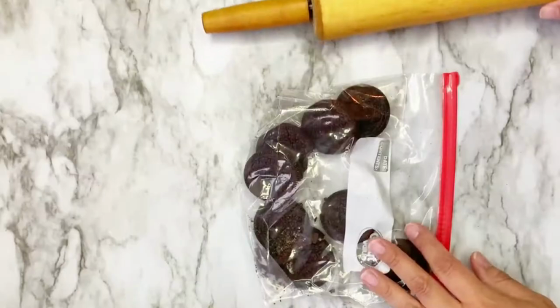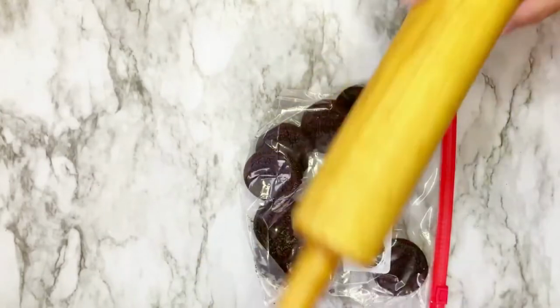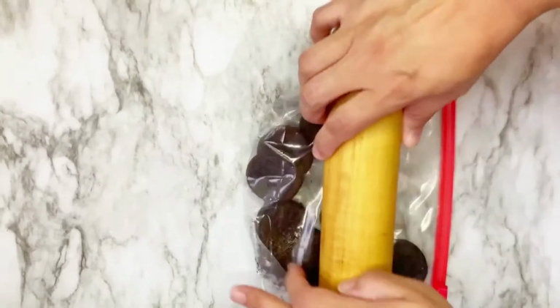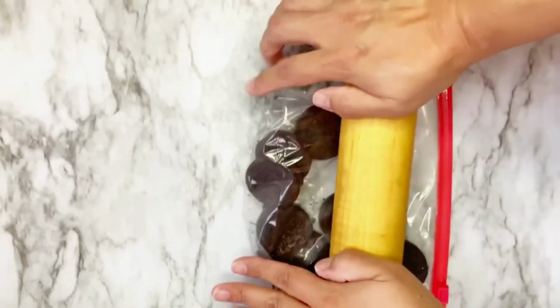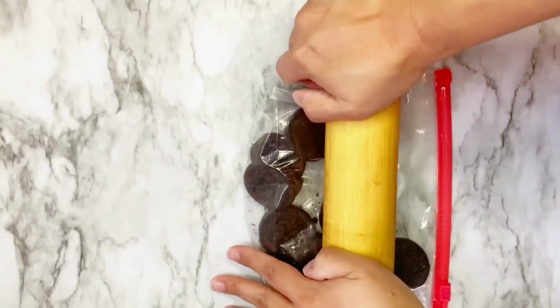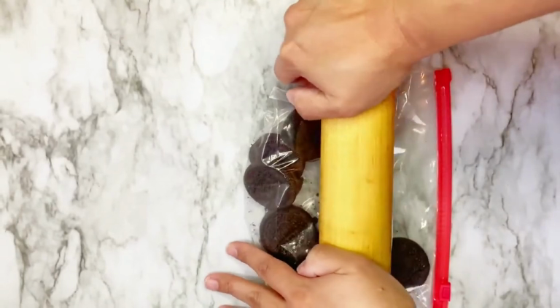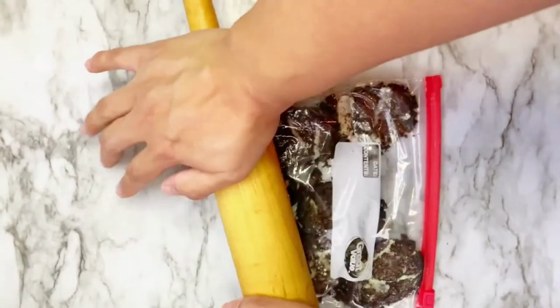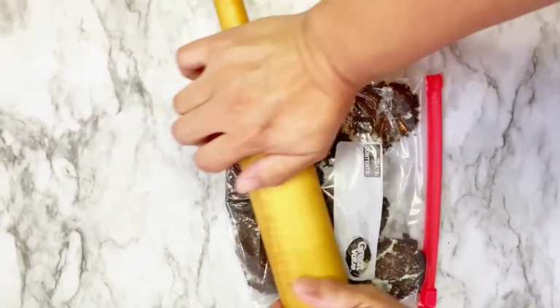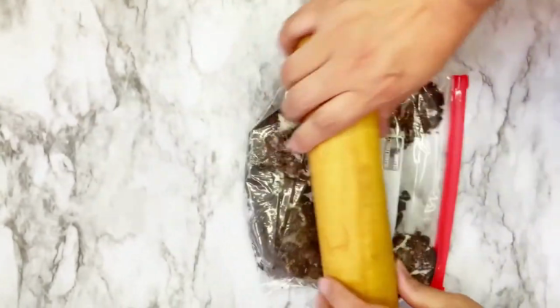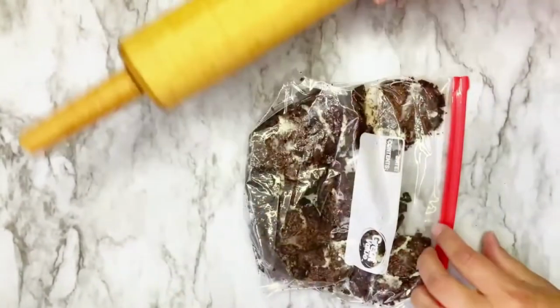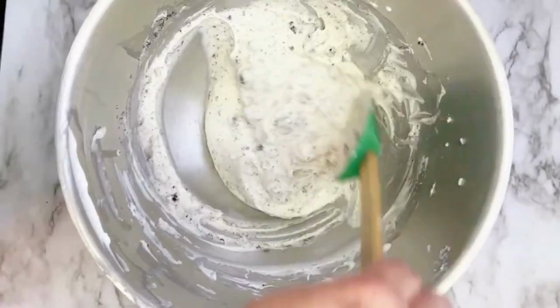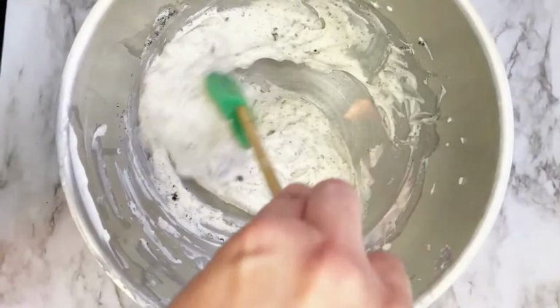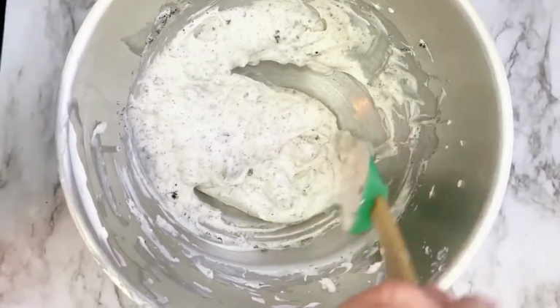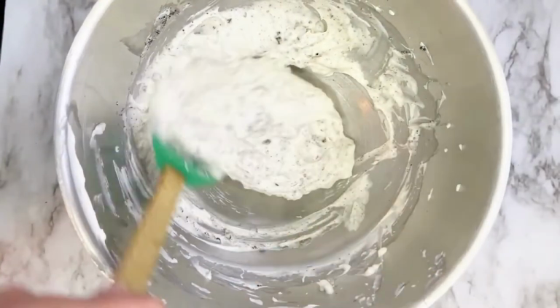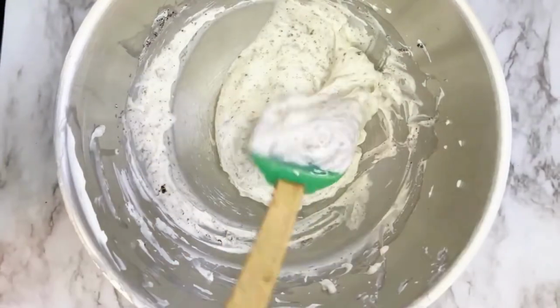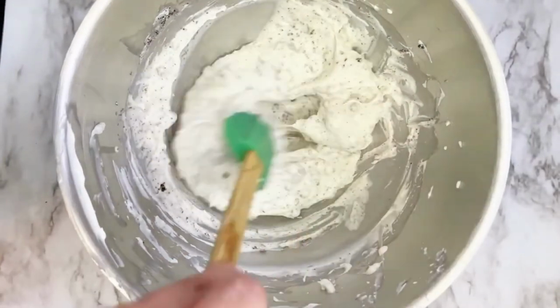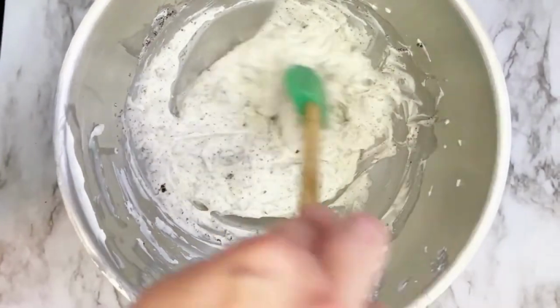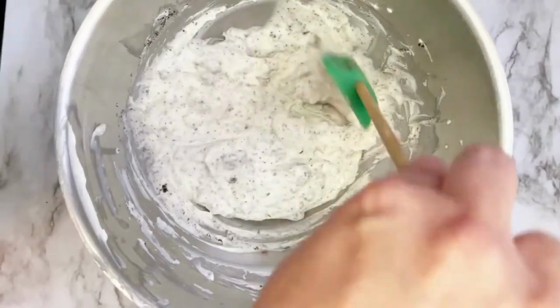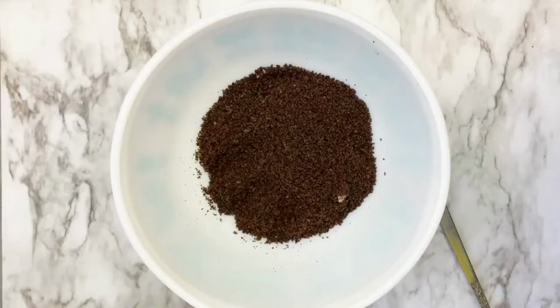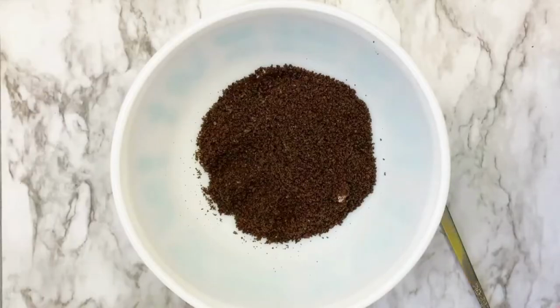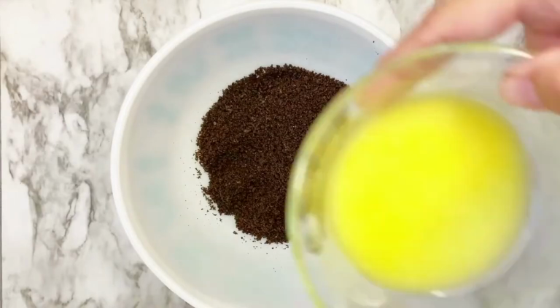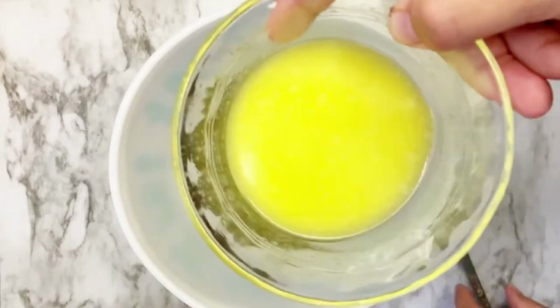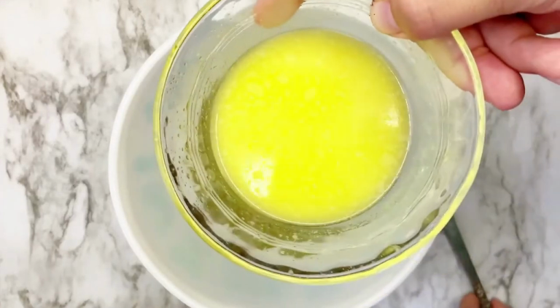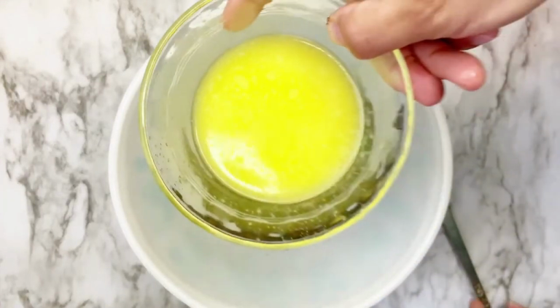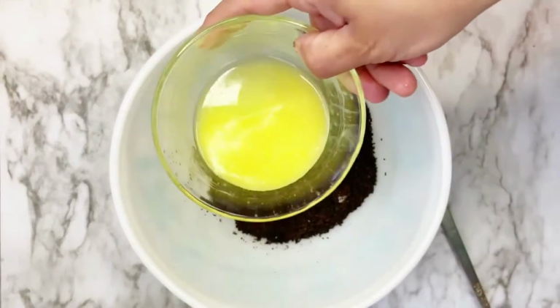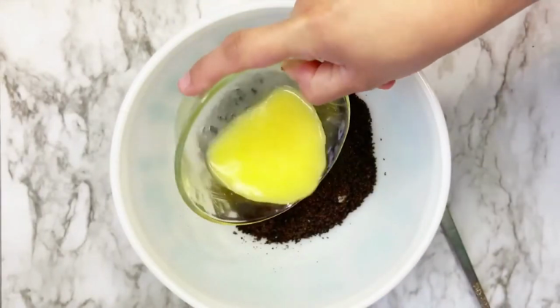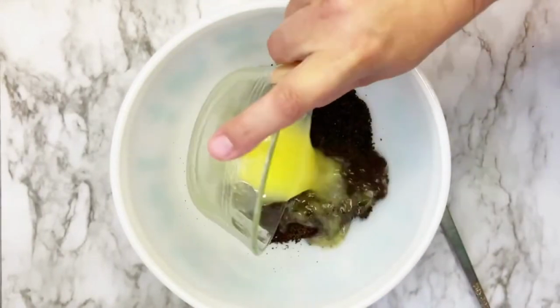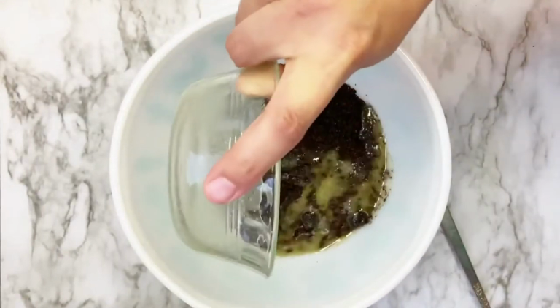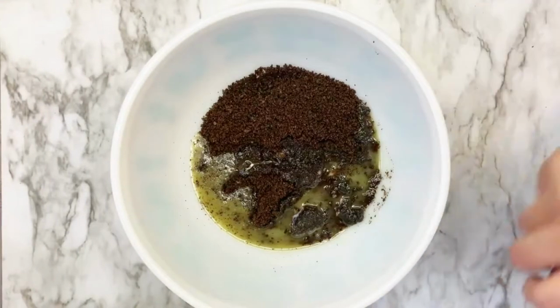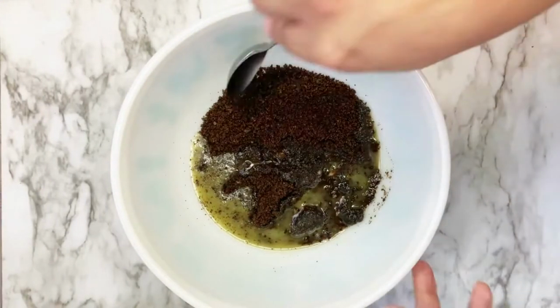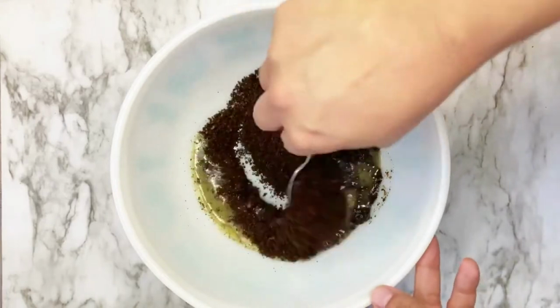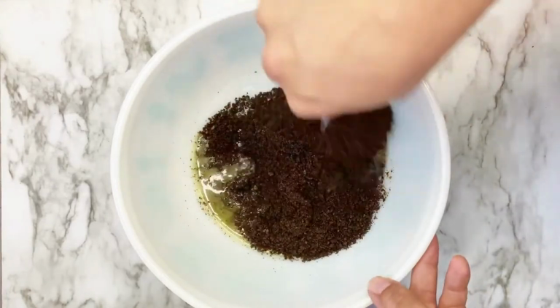Next, place your Oreos in a Ziploc bag and use a rolling pin to crush. Mix some of the Oreos into your batter and set aside. Add the remaining Oreos to a bowl, then add your melted vegan butter and mix thoroughly to combine.